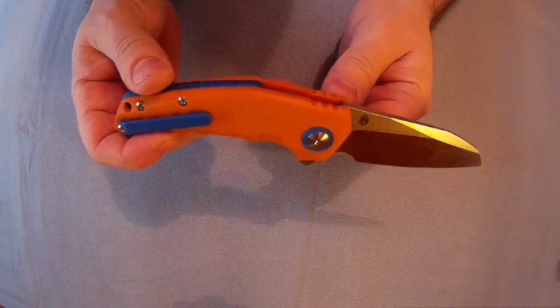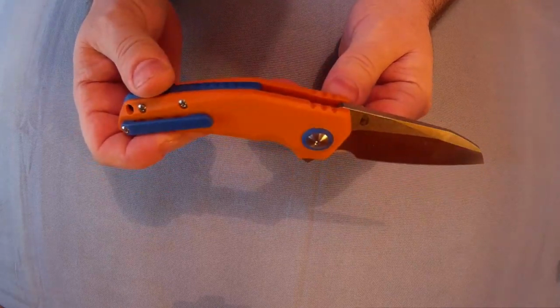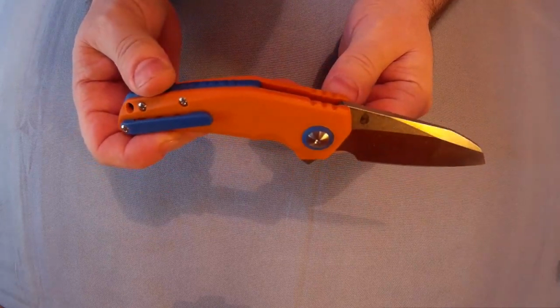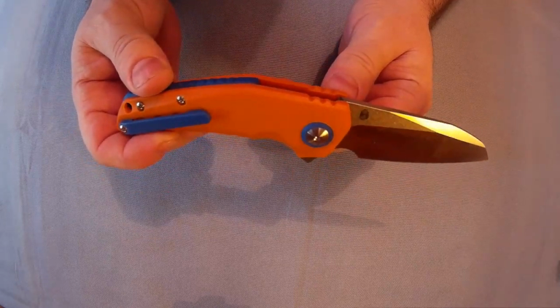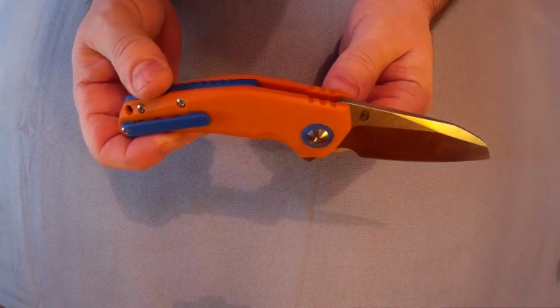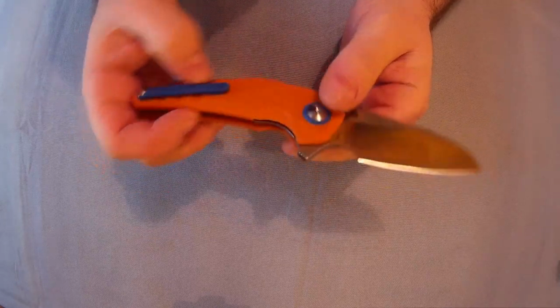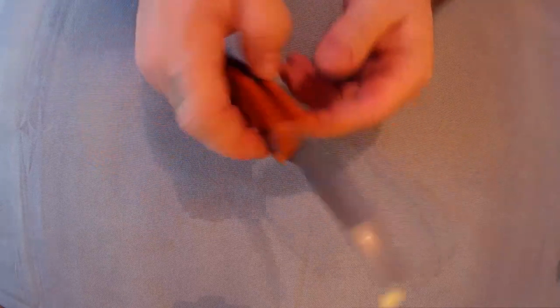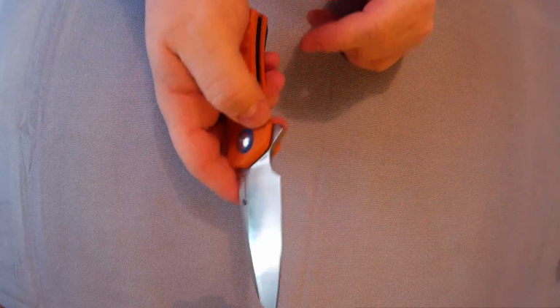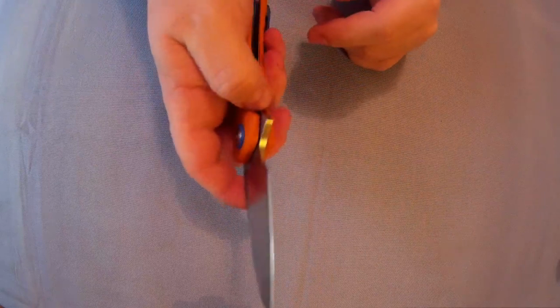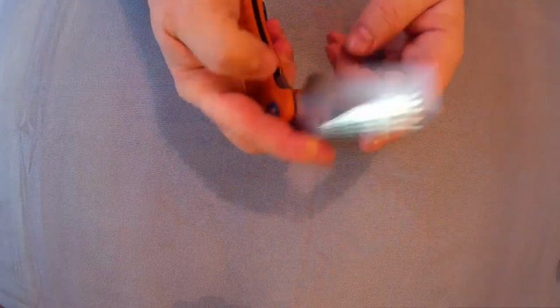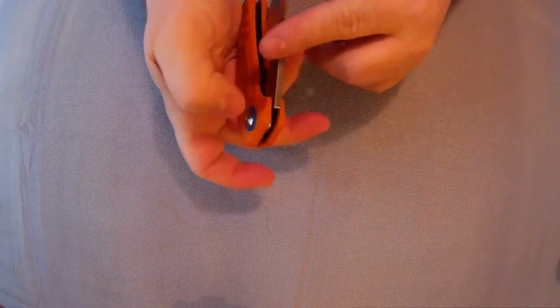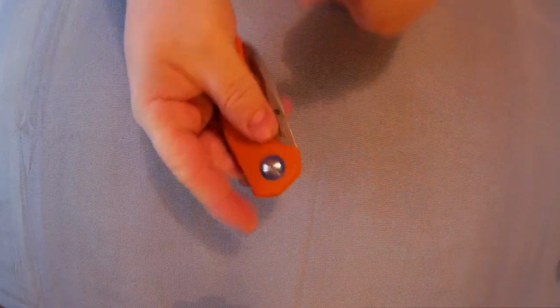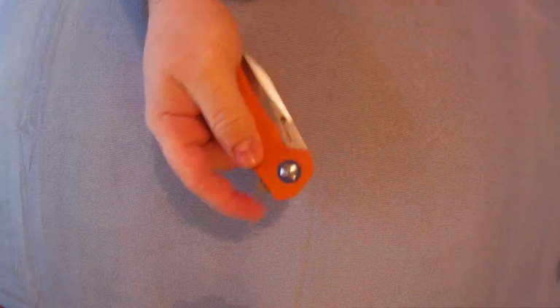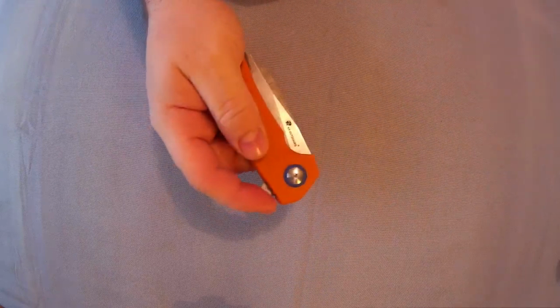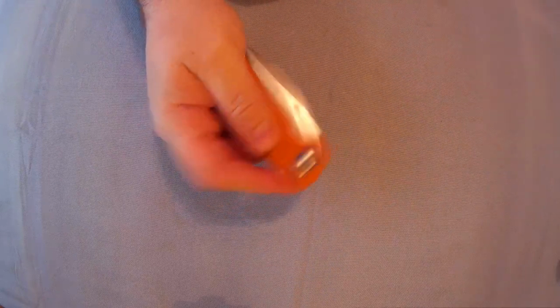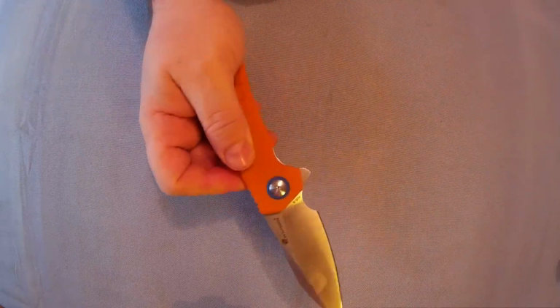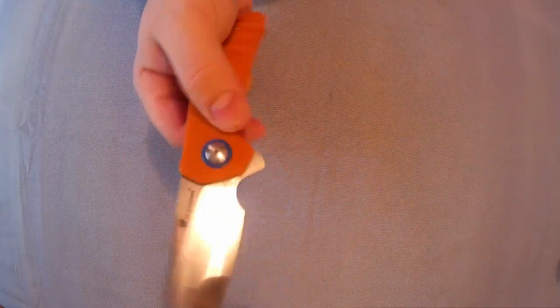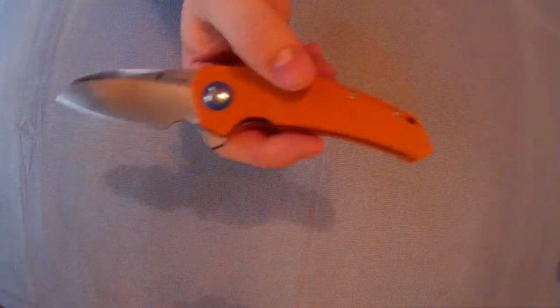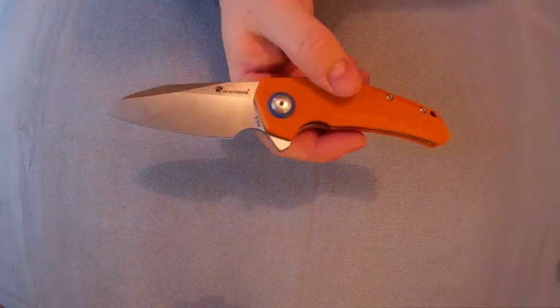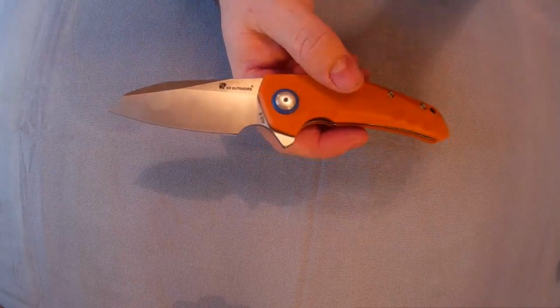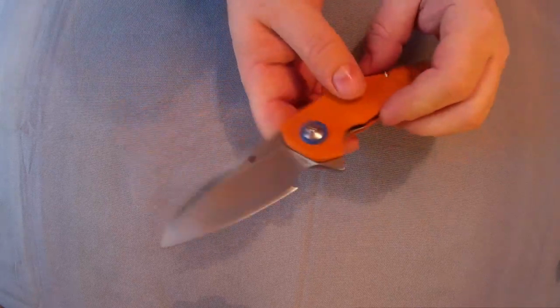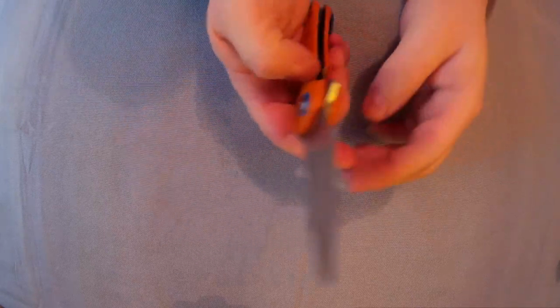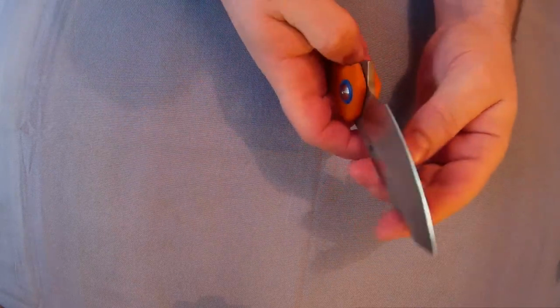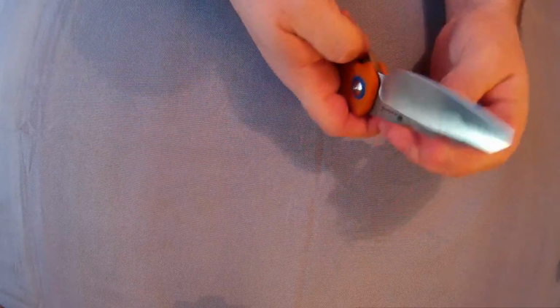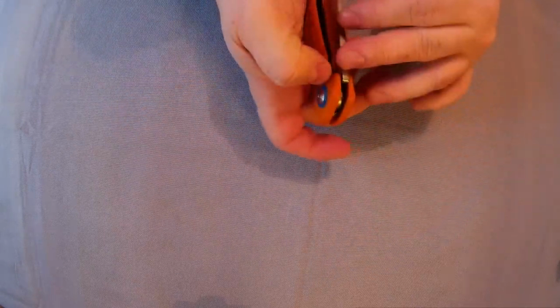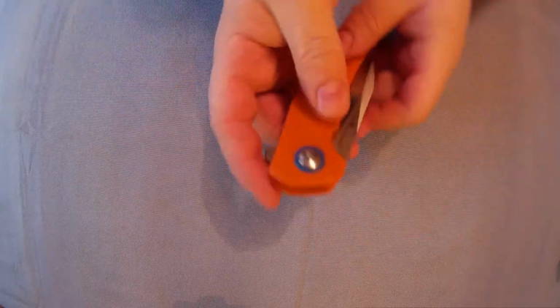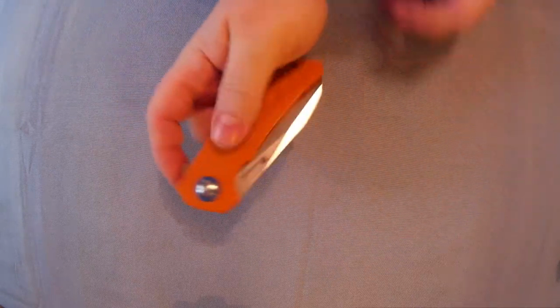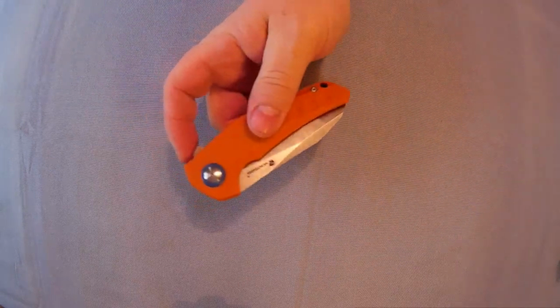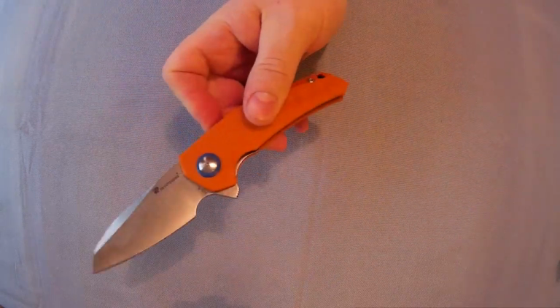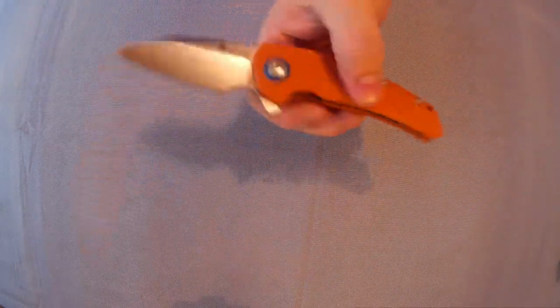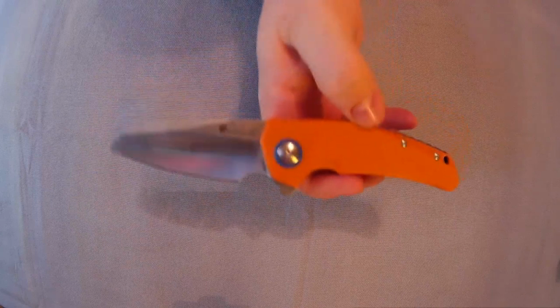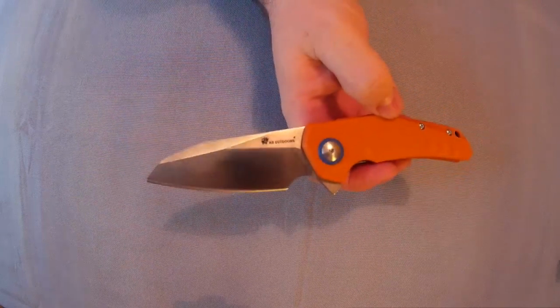Overall very nice knife. You can see how nice it opens — that's one of the things I really like about a flipper that opens really well. Yeah, that is lovely.